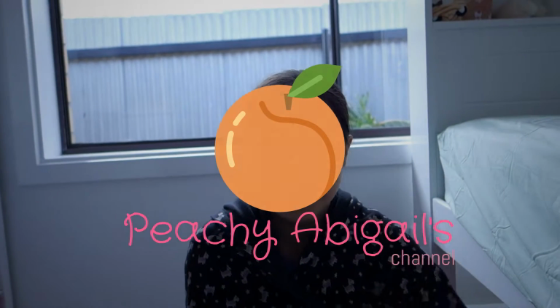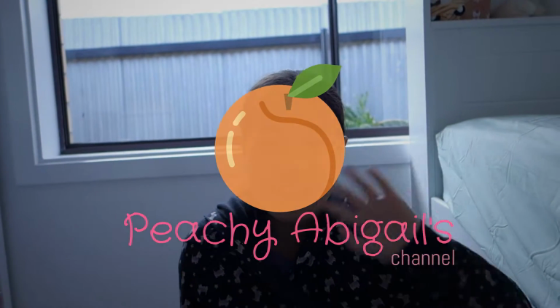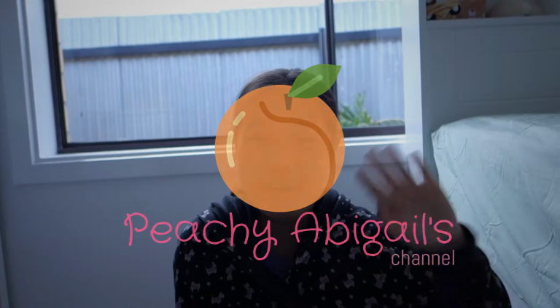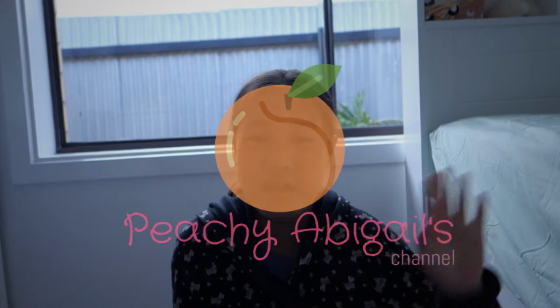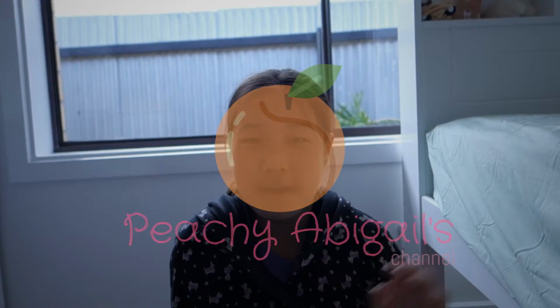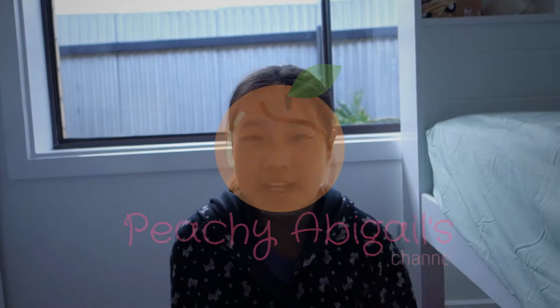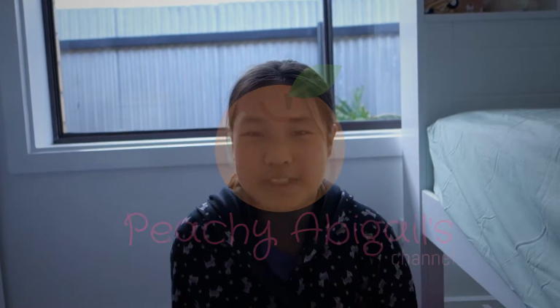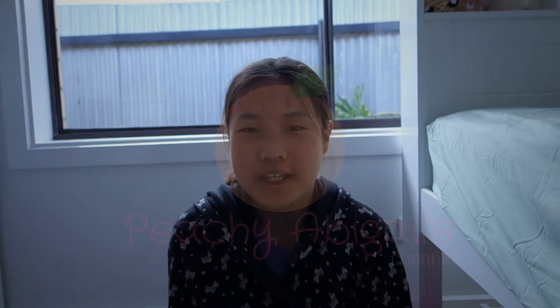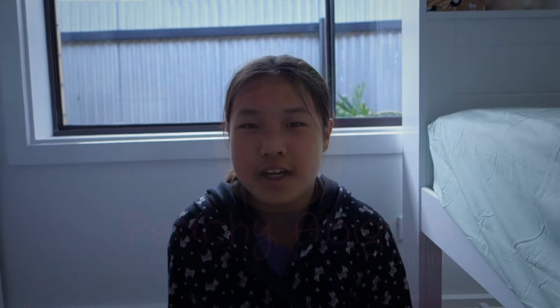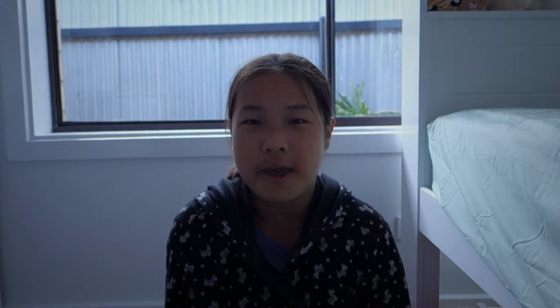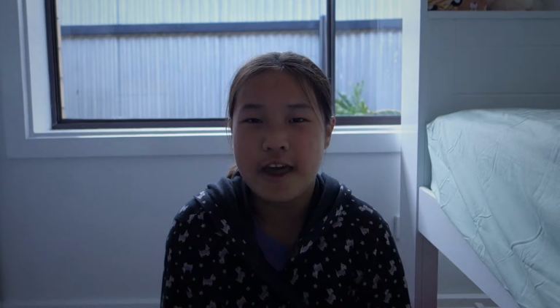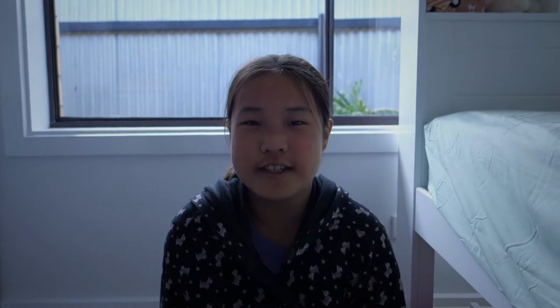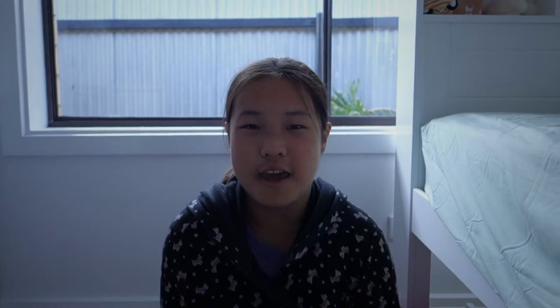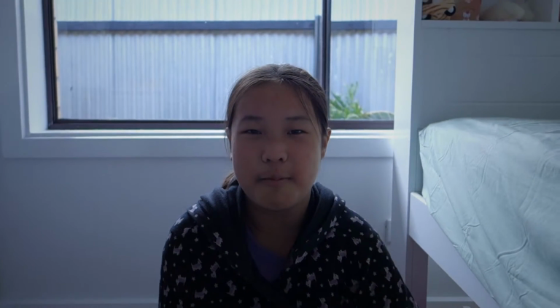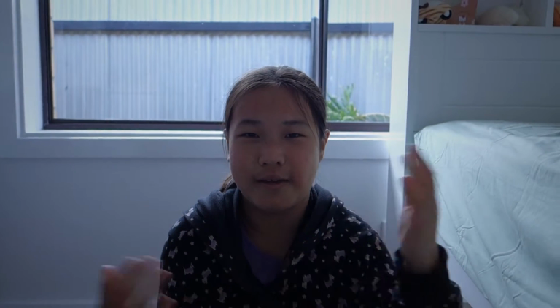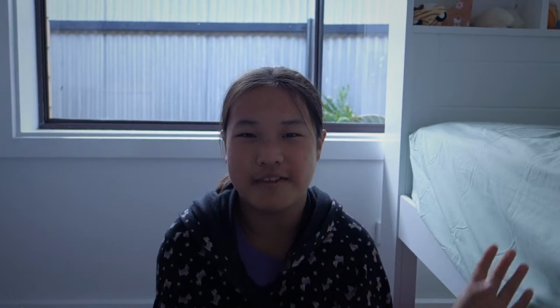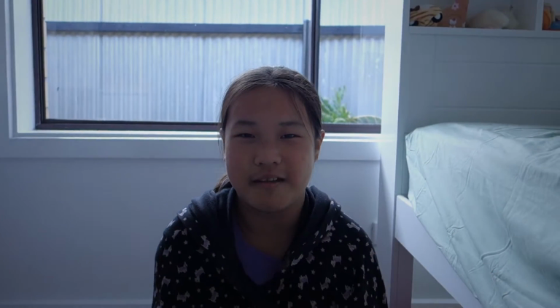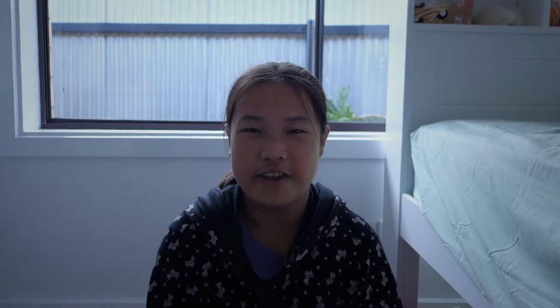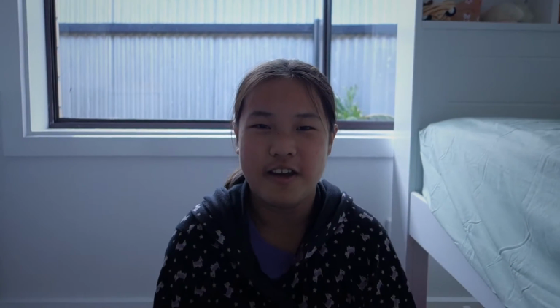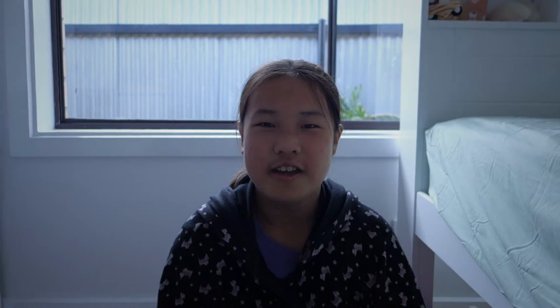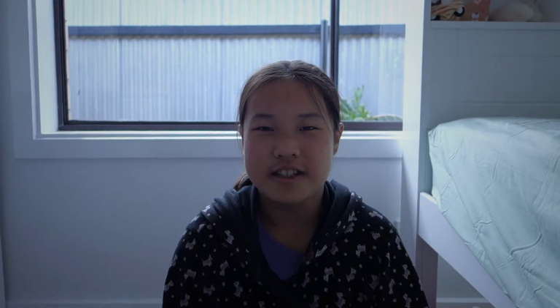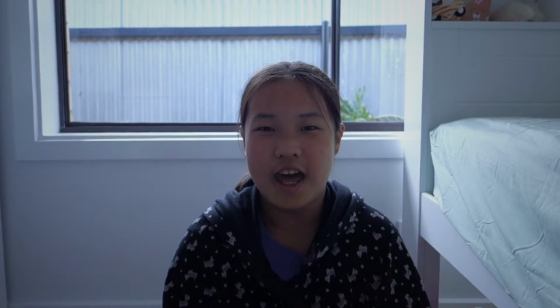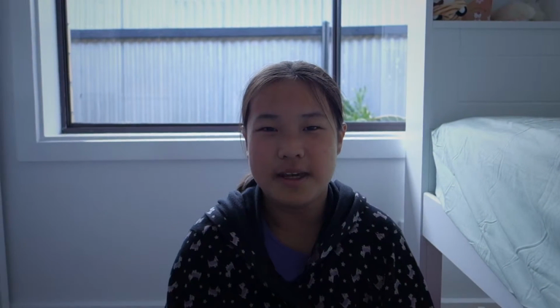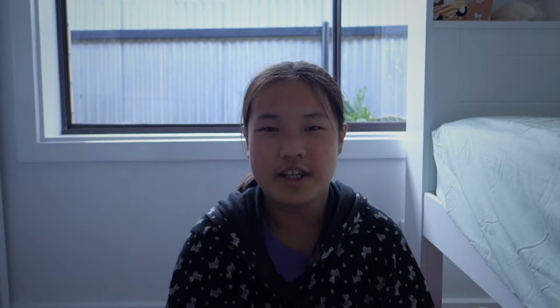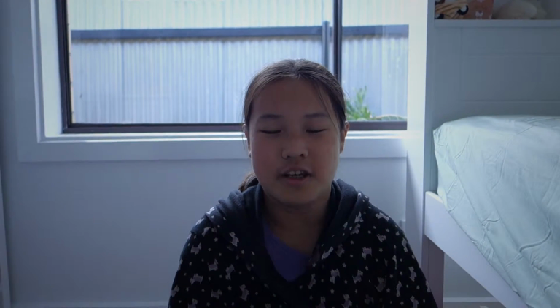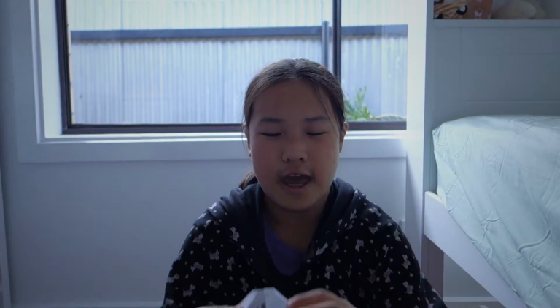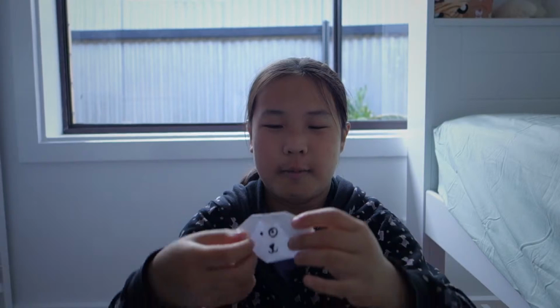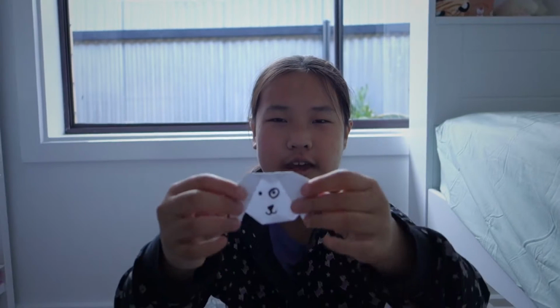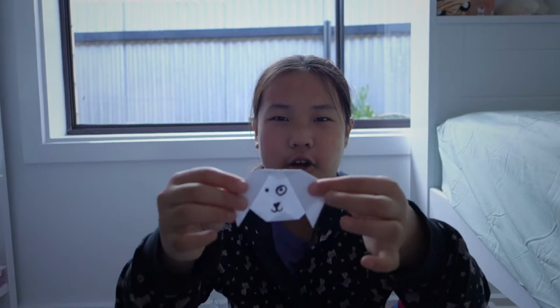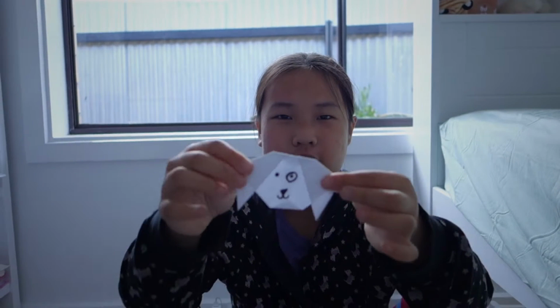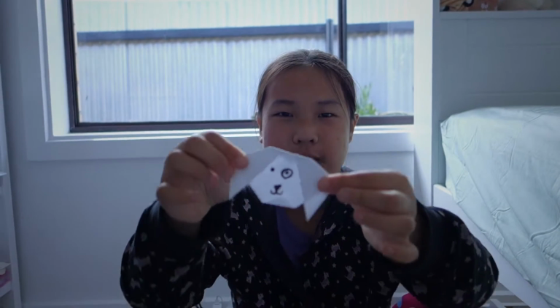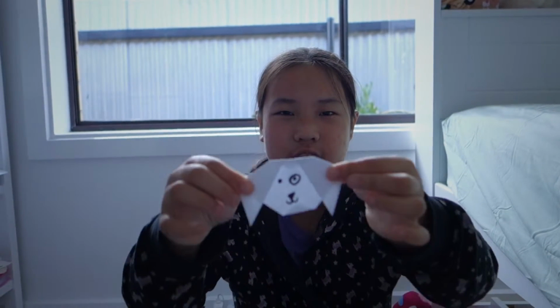Hello everyone, my name is Peachyabia and today we're back with another video. Today I'll be teaching you how to make an origami dog.